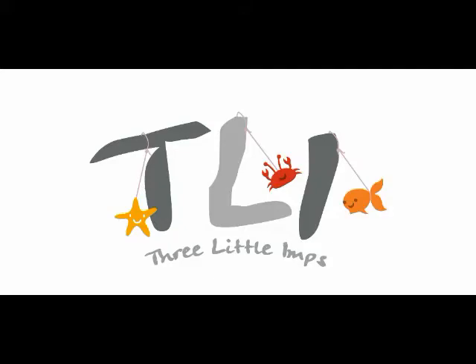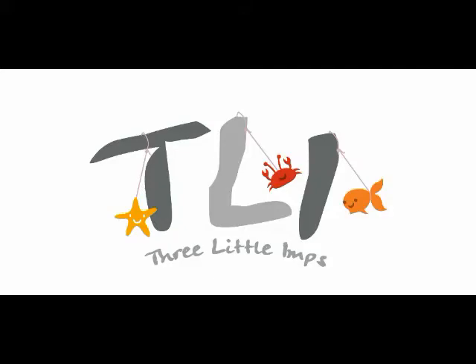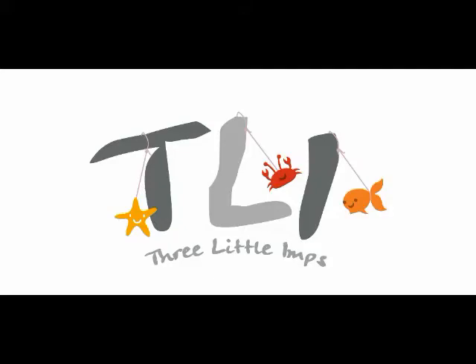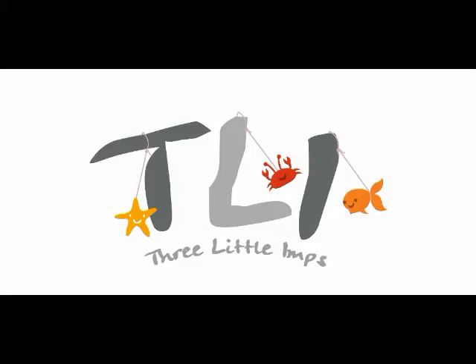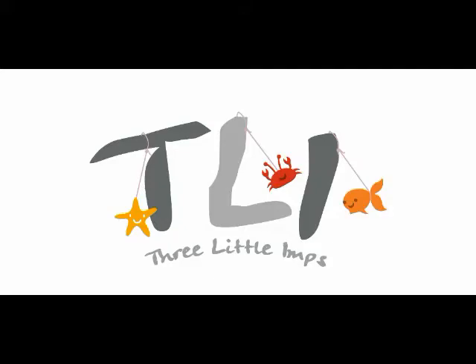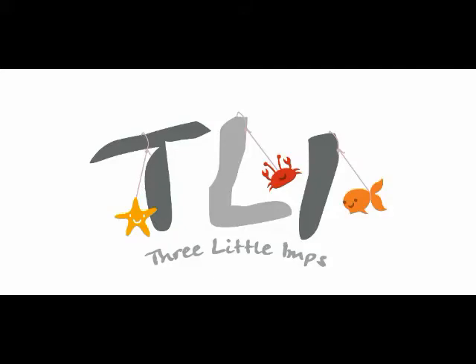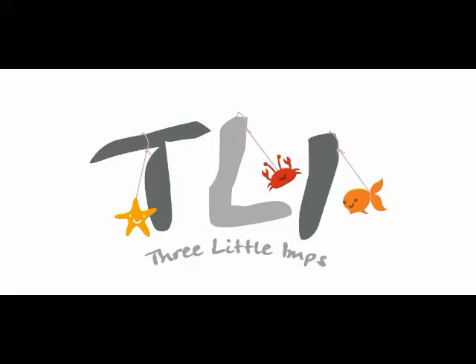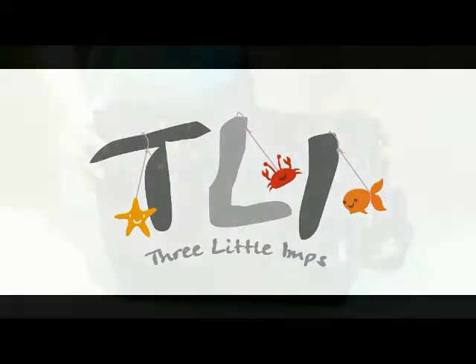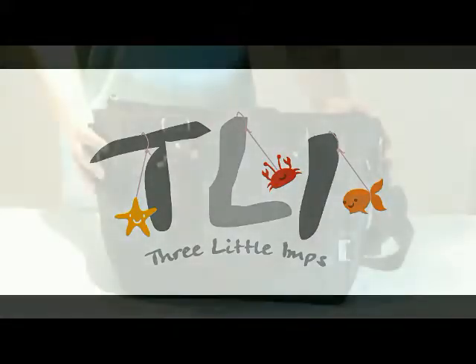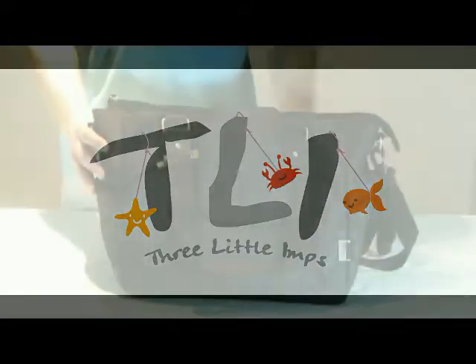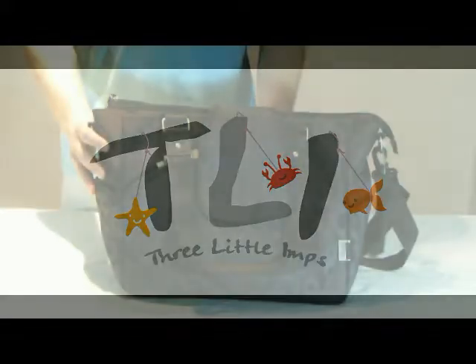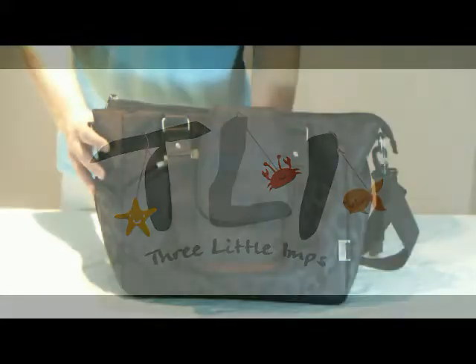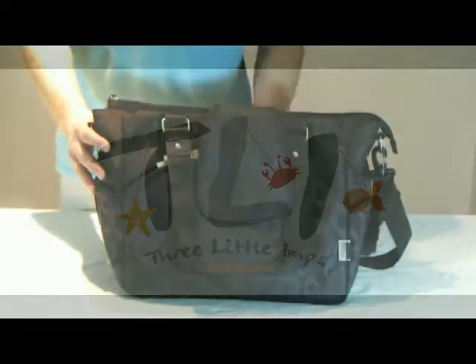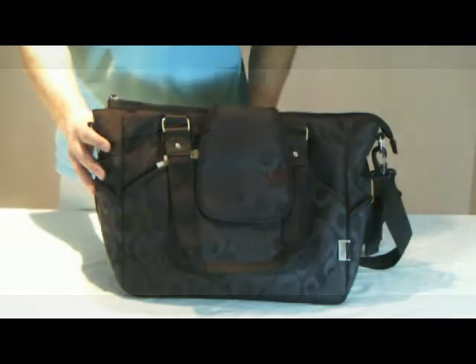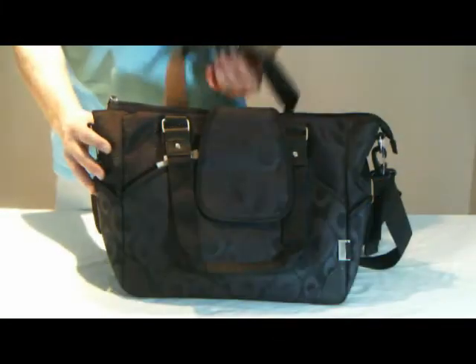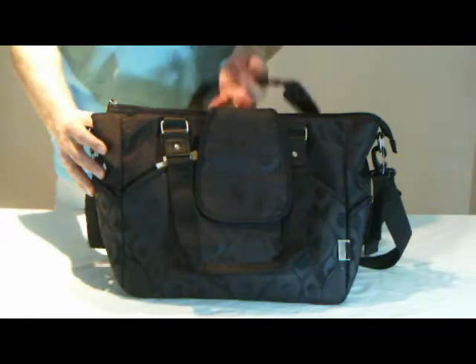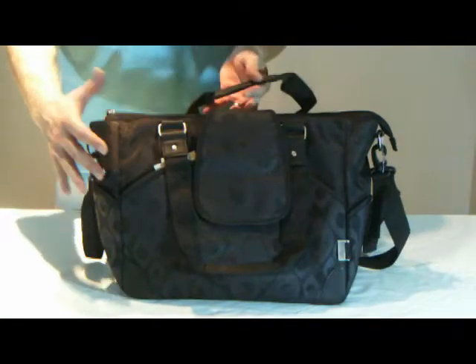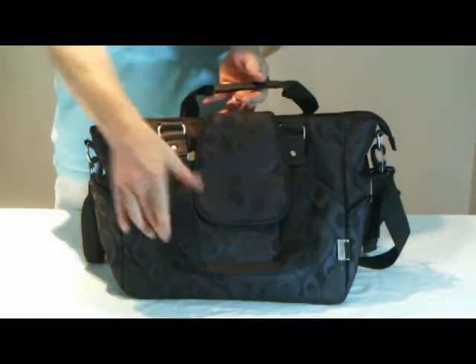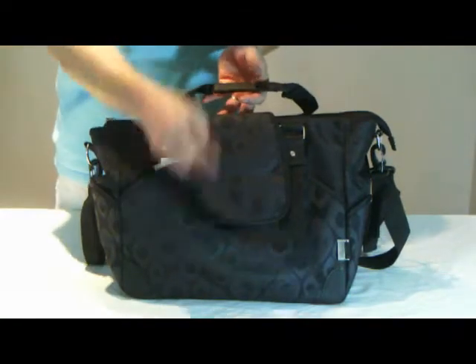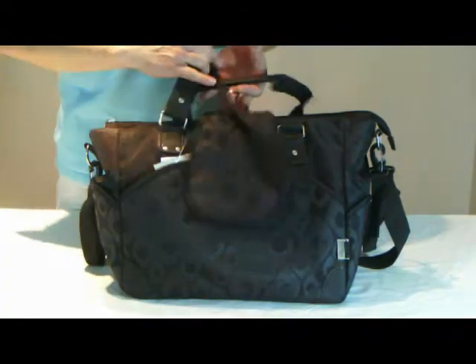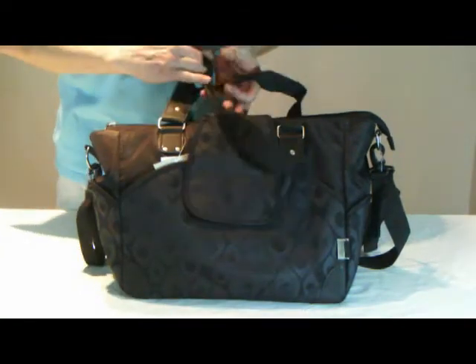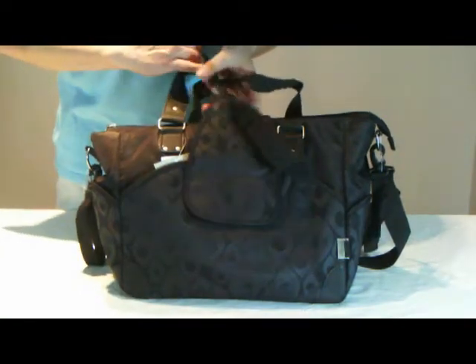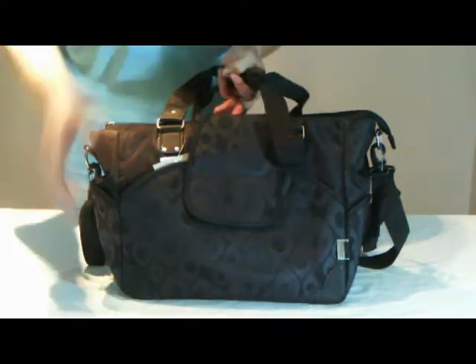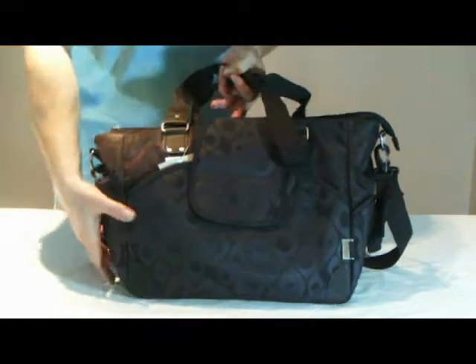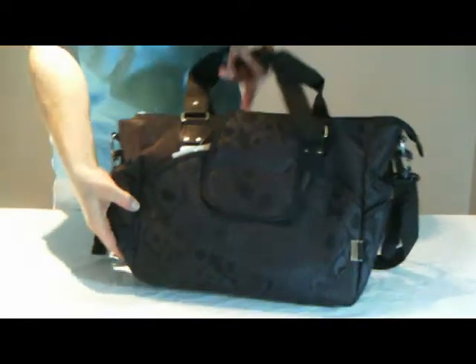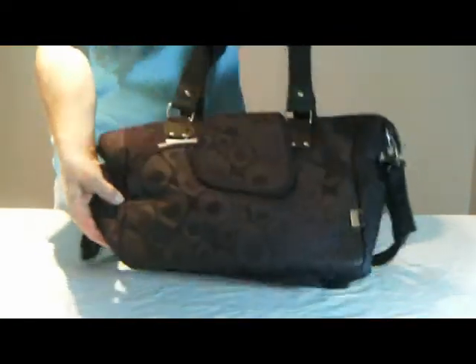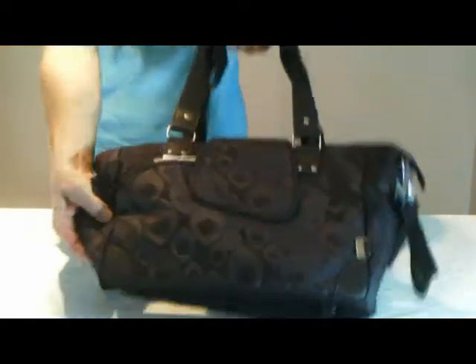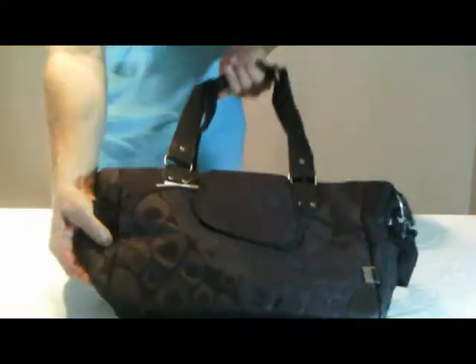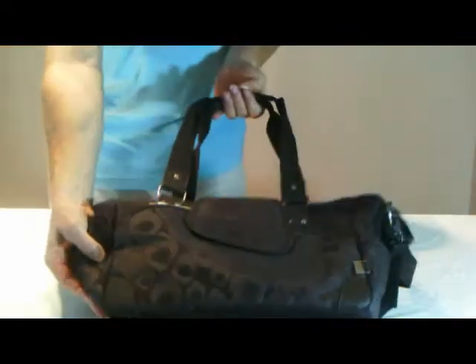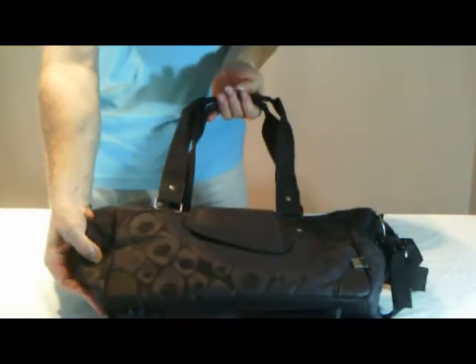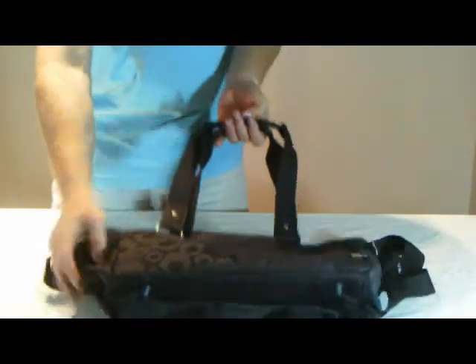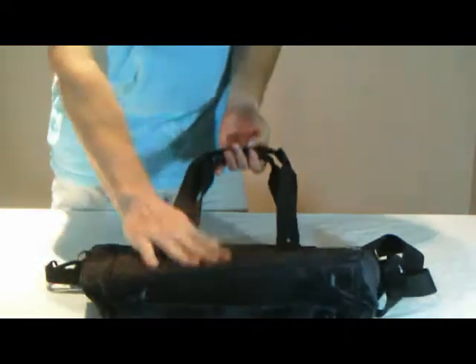Hello, my name is Marcus from Three Little Imps. Today I'm going to show you the features of the elegant Balotte dark chocolate tote nappy bag.